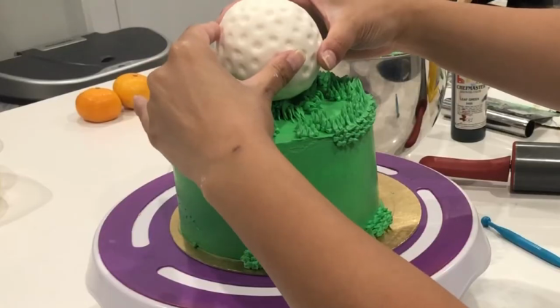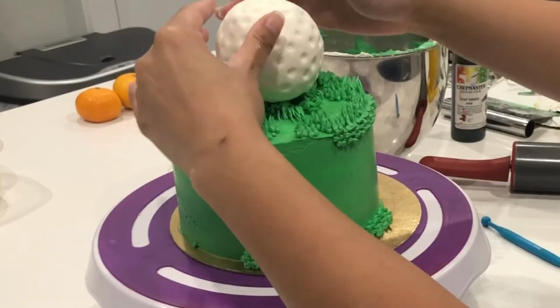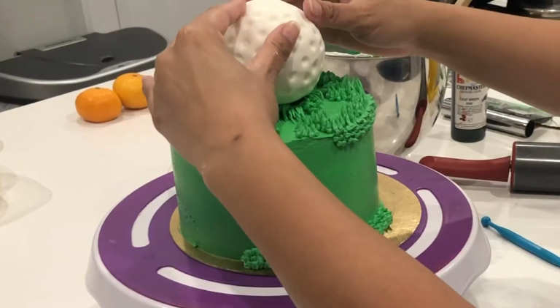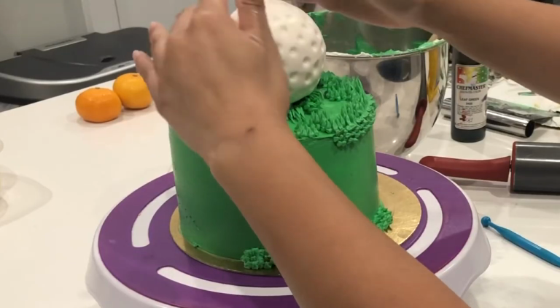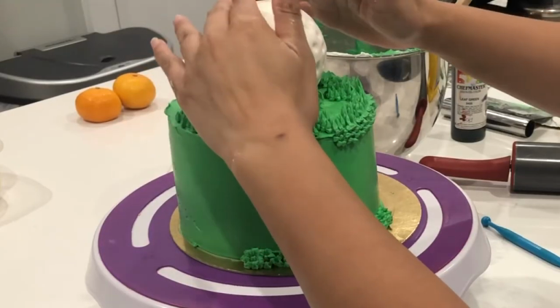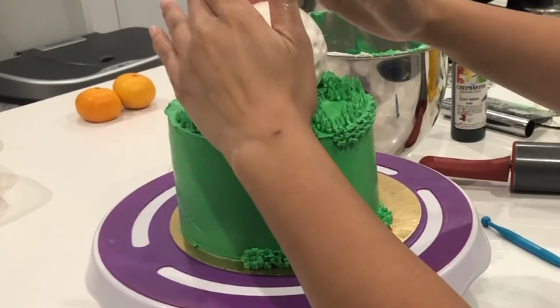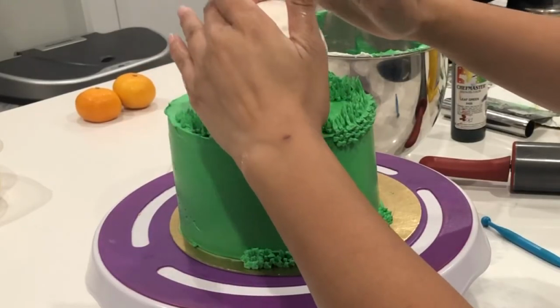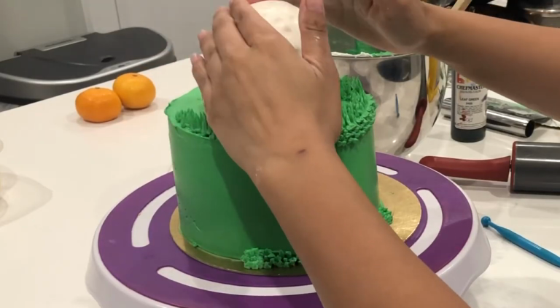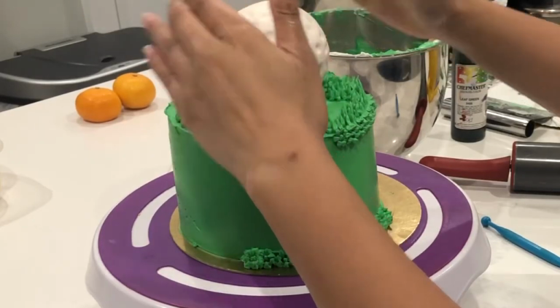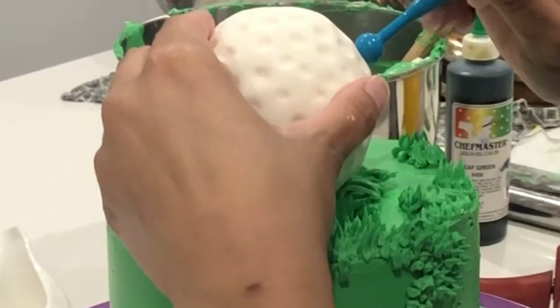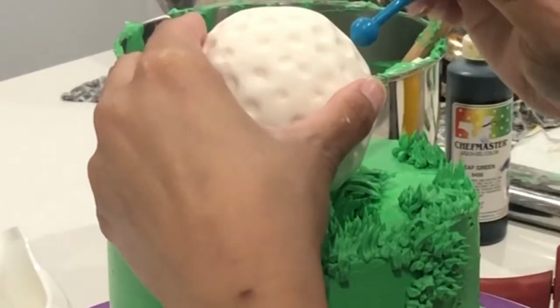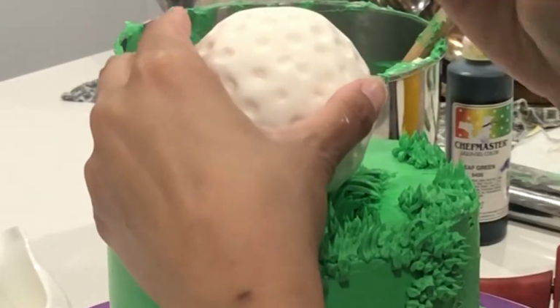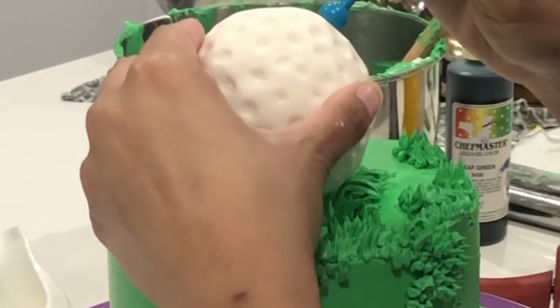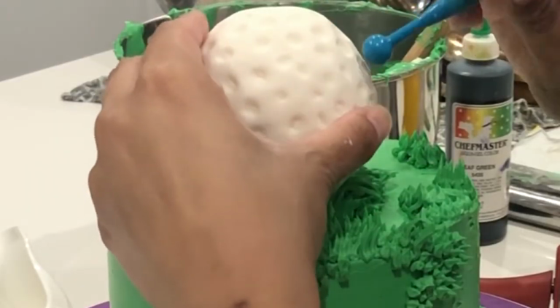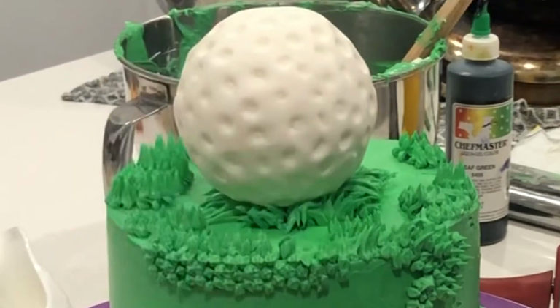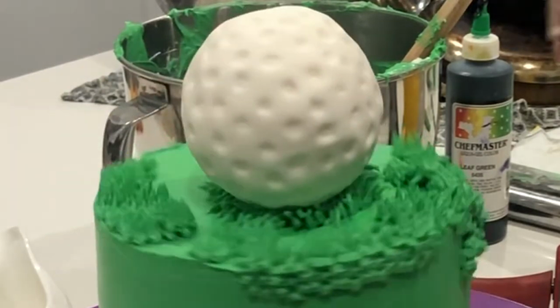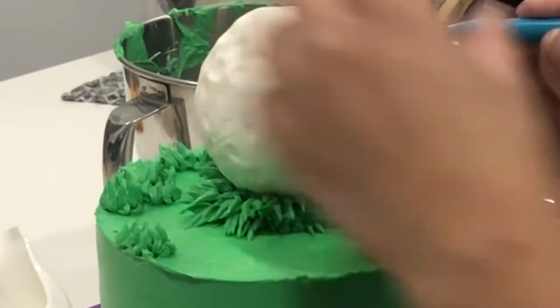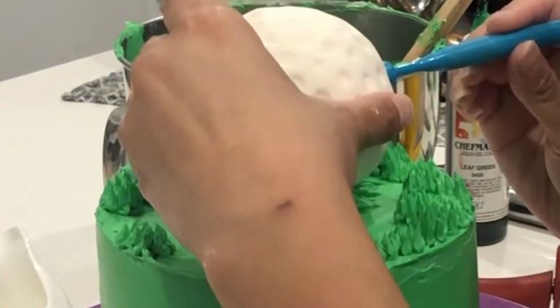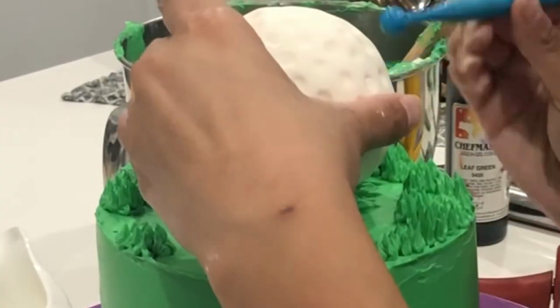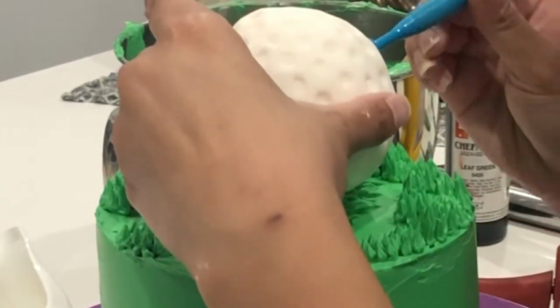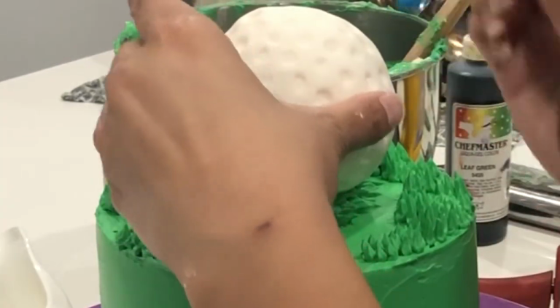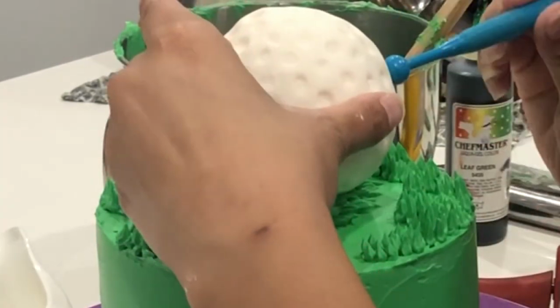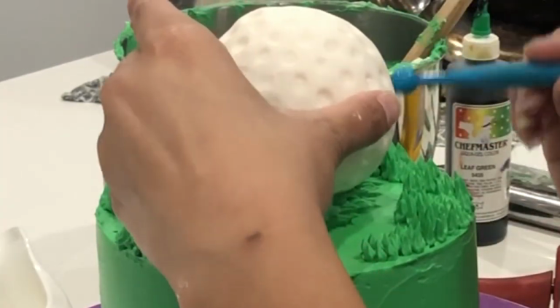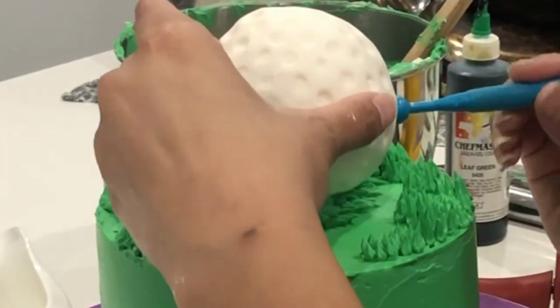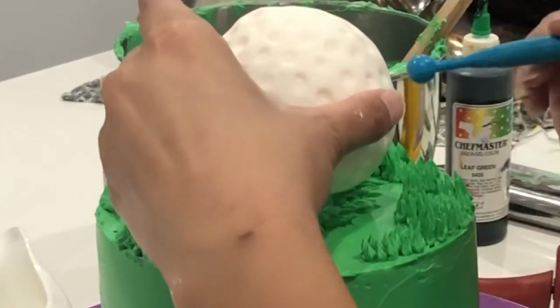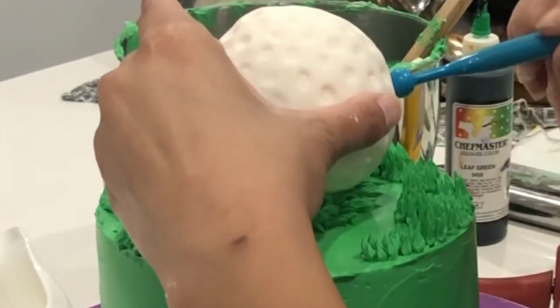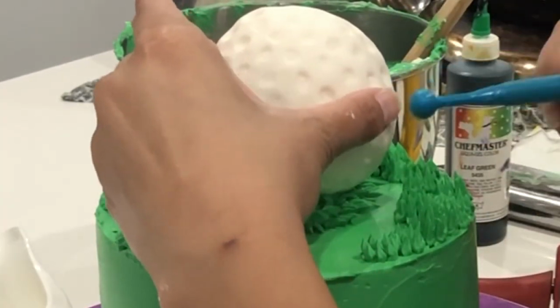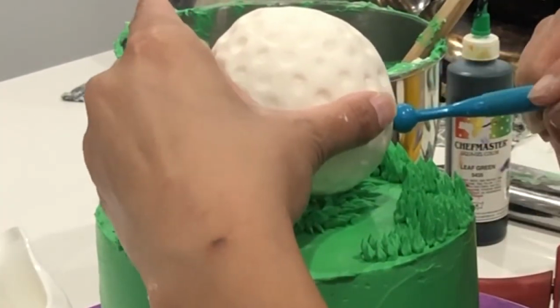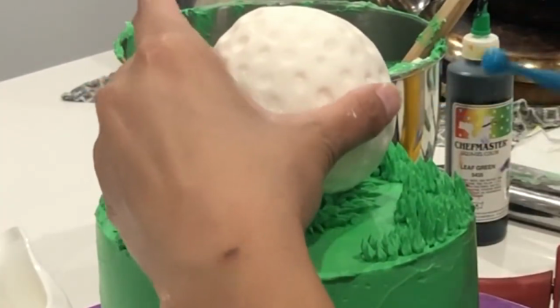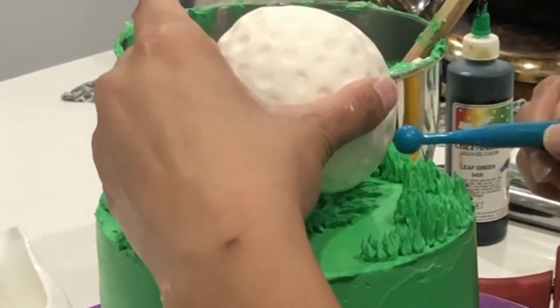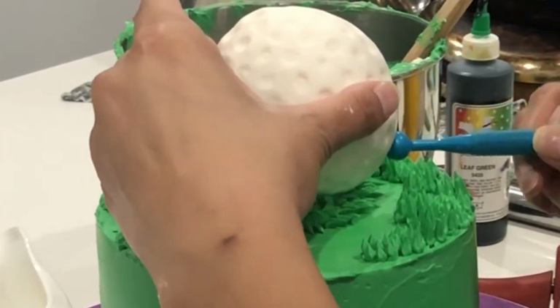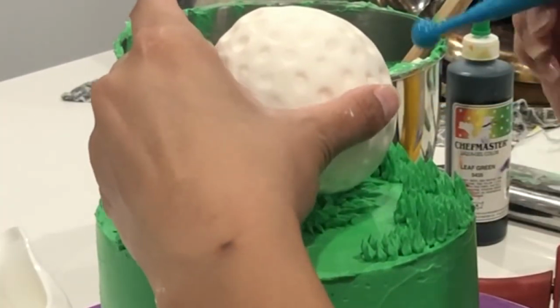After I applied the grass, I put it back into the fridge, but it's still a little bit pliable. Italian meringue buttercream does not harden up as fast as American buttercream does.